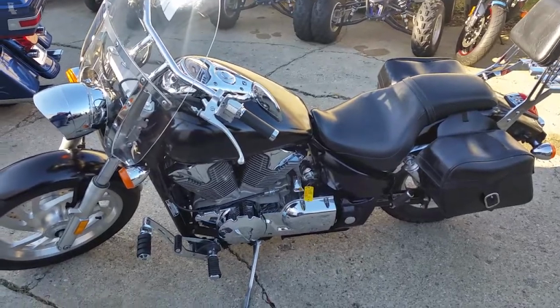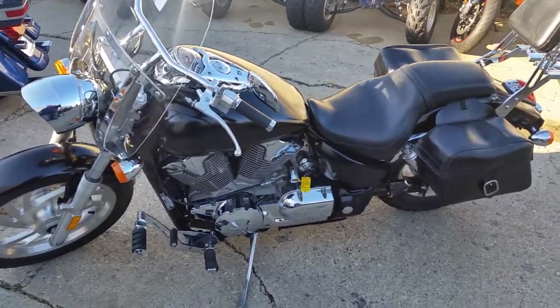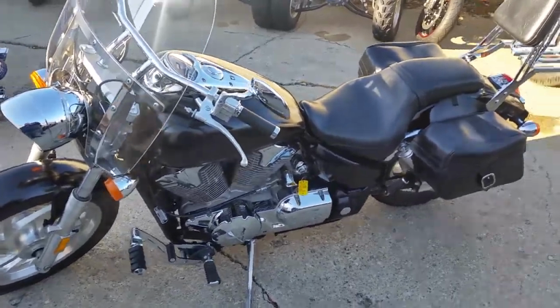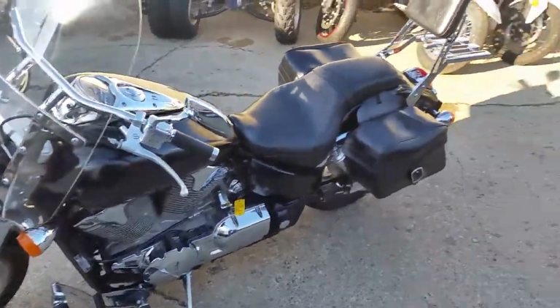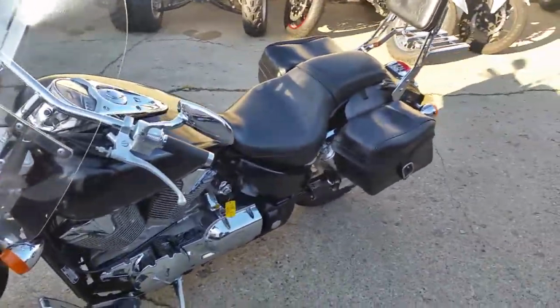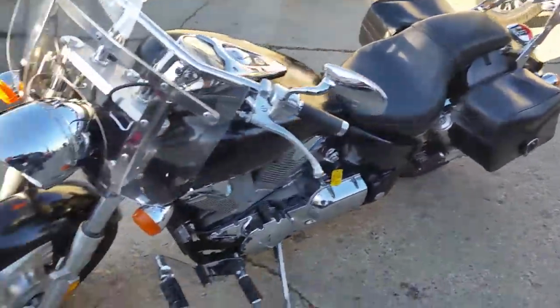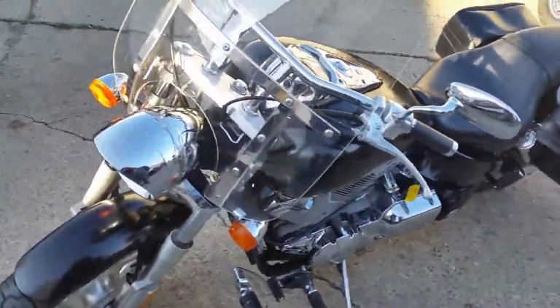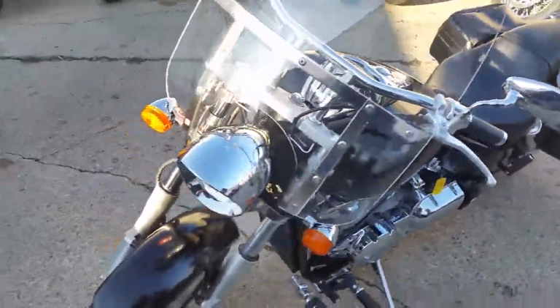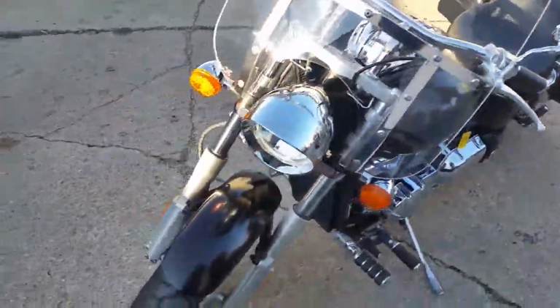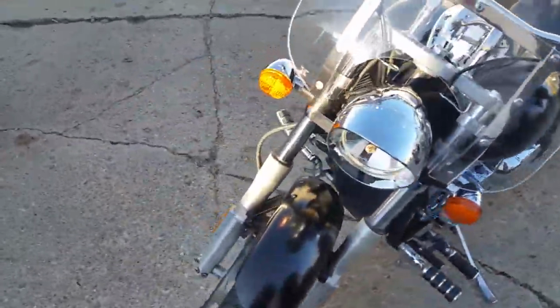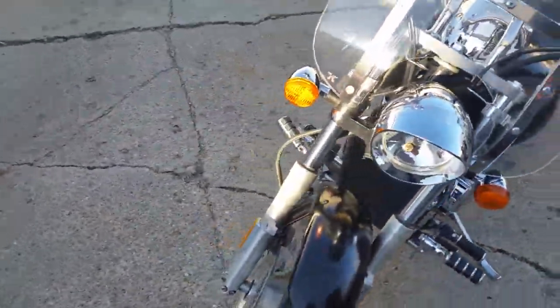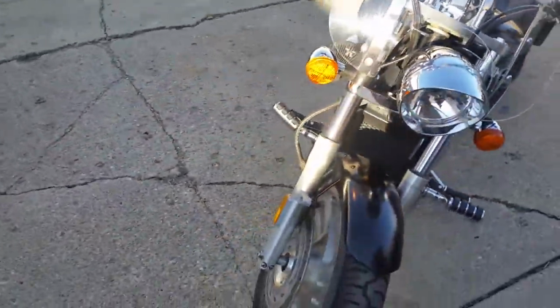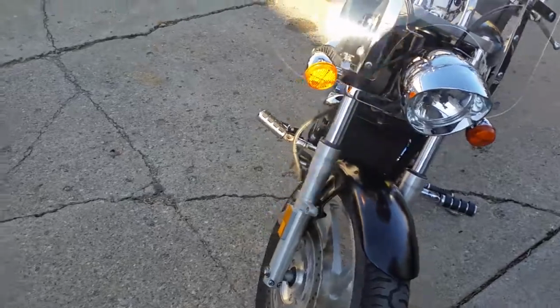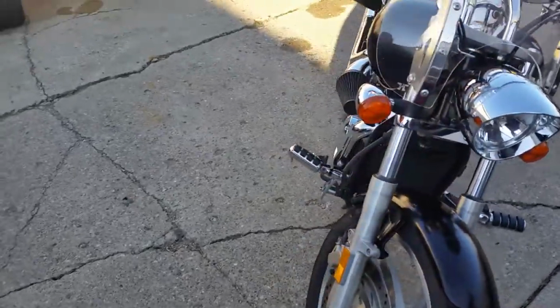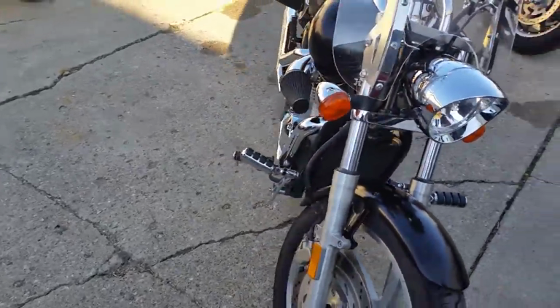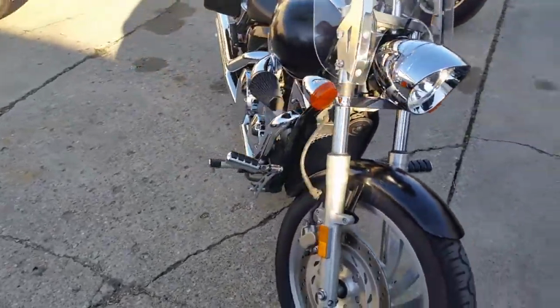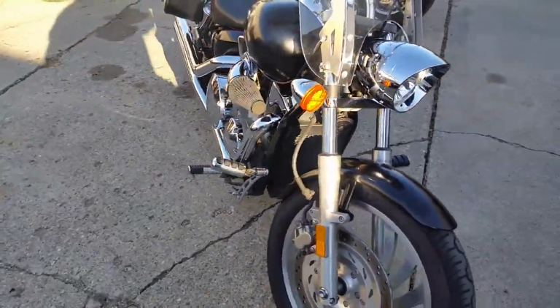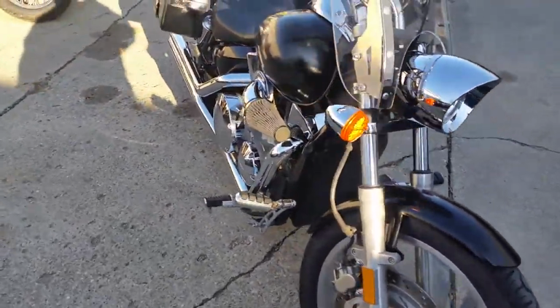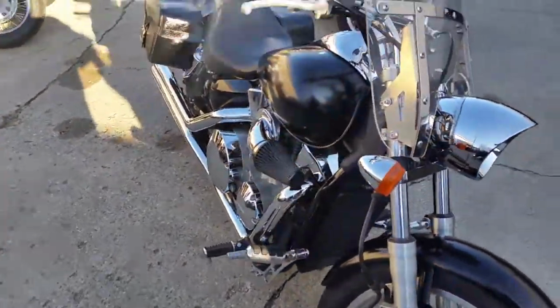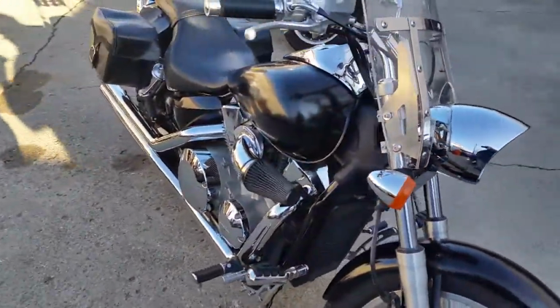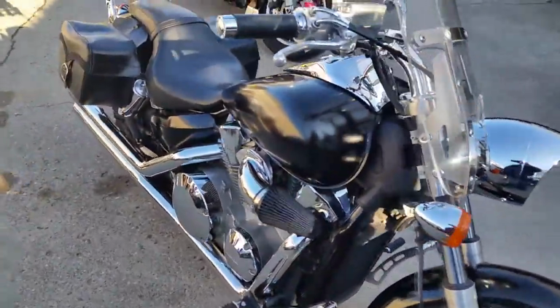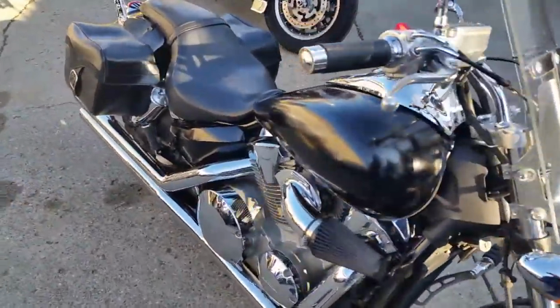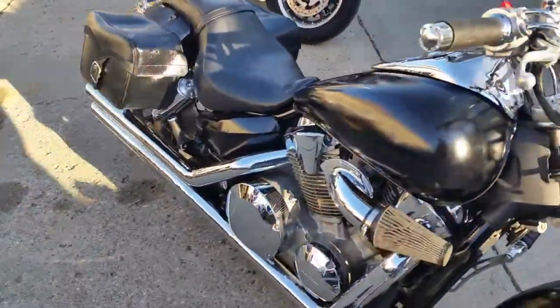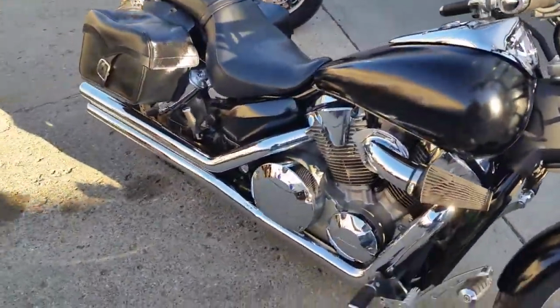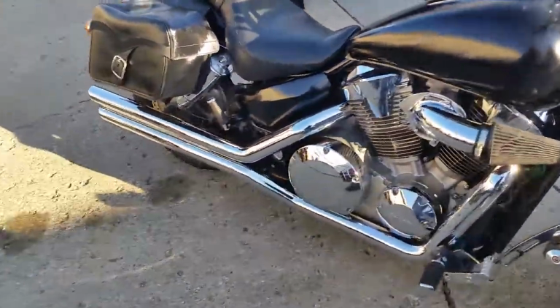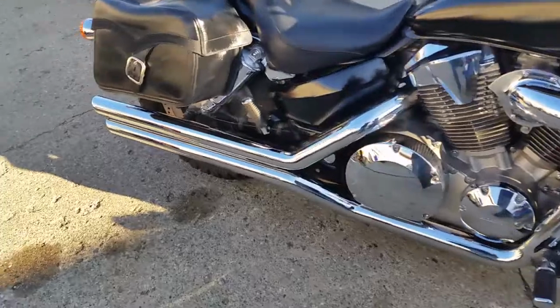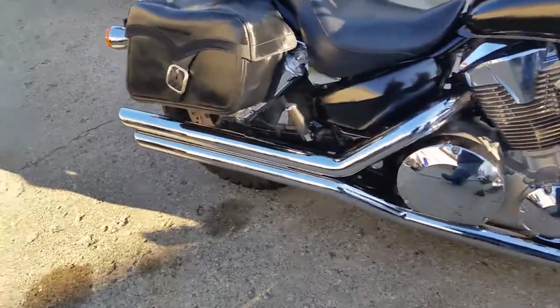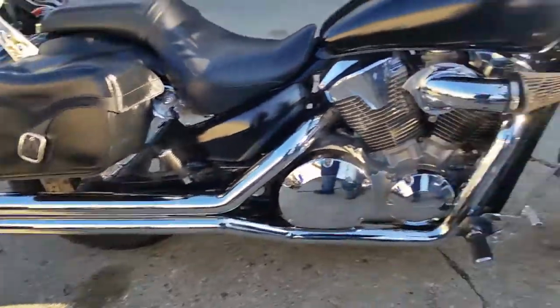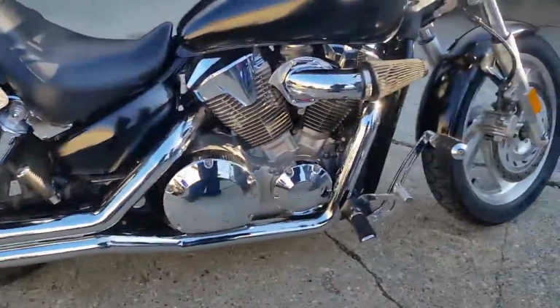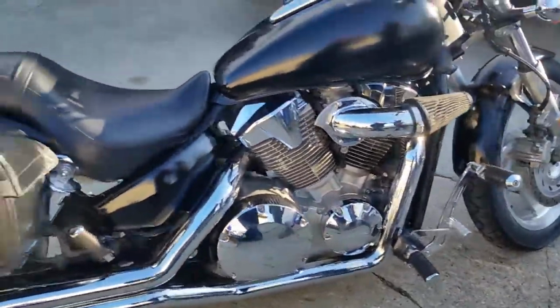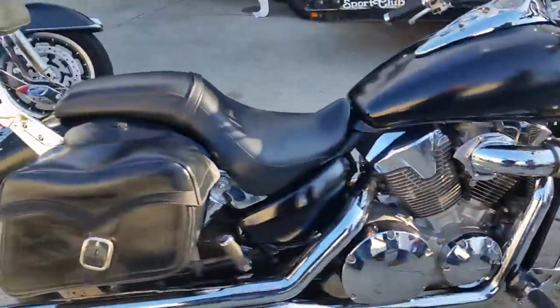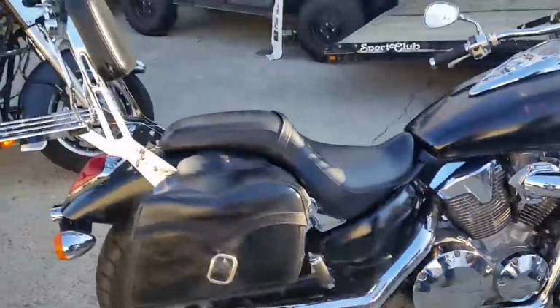This beauty is a 2006 Honda VTX 1300 motorcycle for sale with all the cool add-ons. Only $4,400. Manson Heinz exhaust, cone air filter, windshield, backrests, saddlebags.